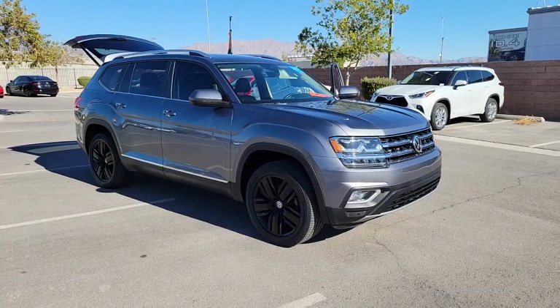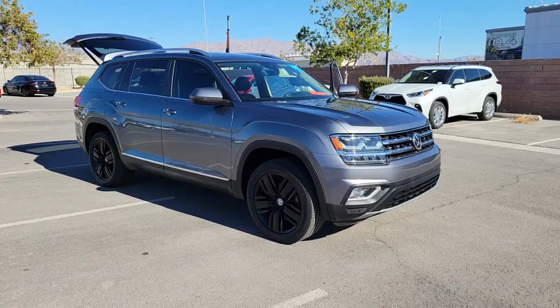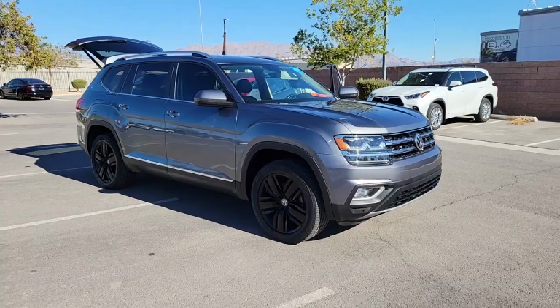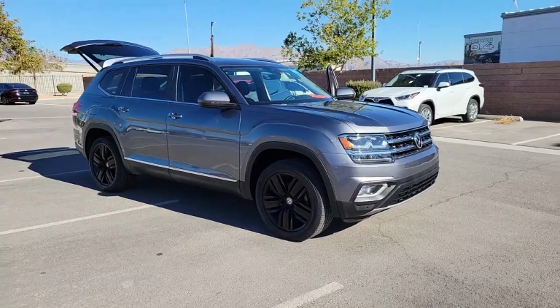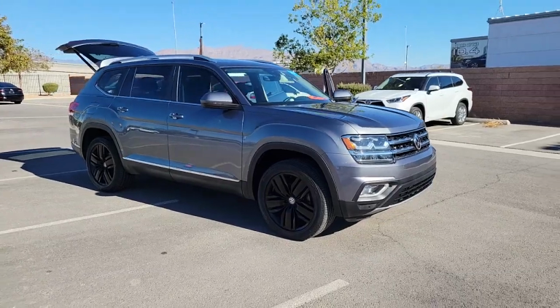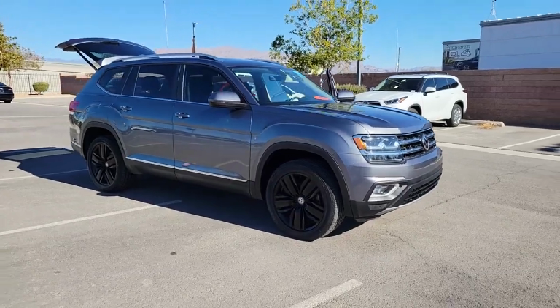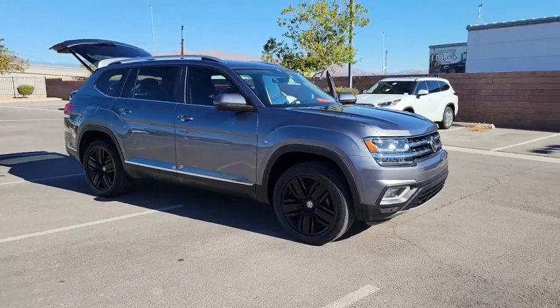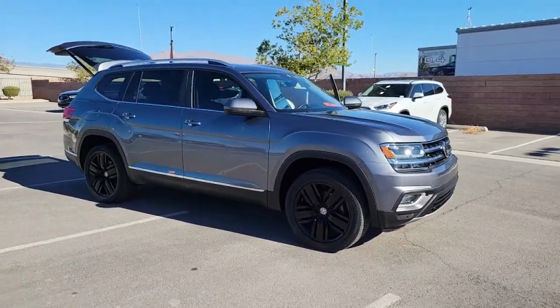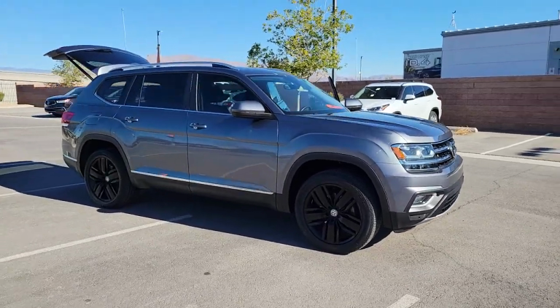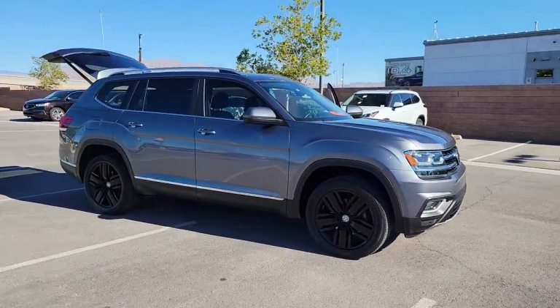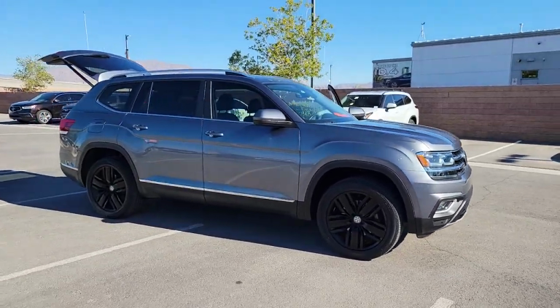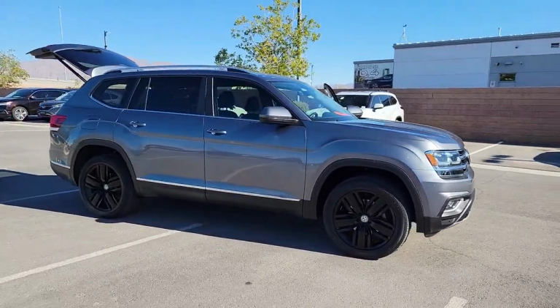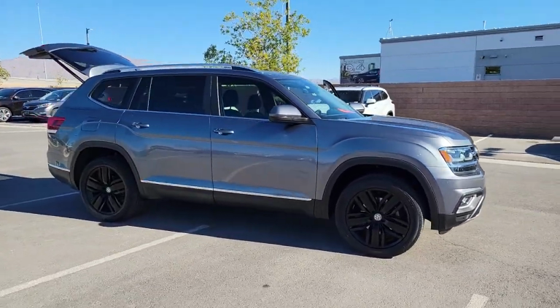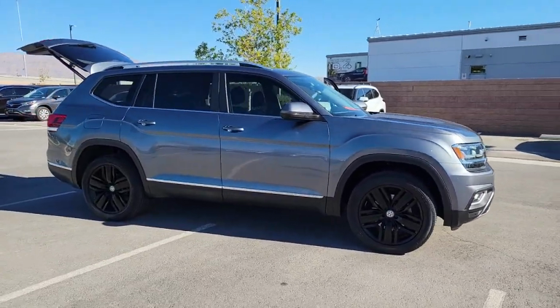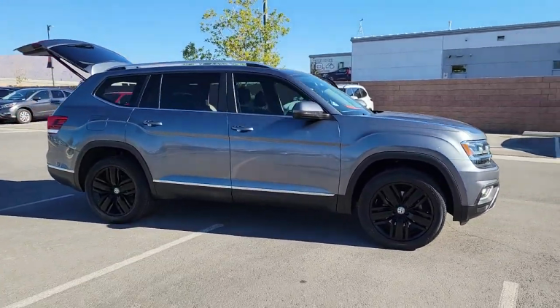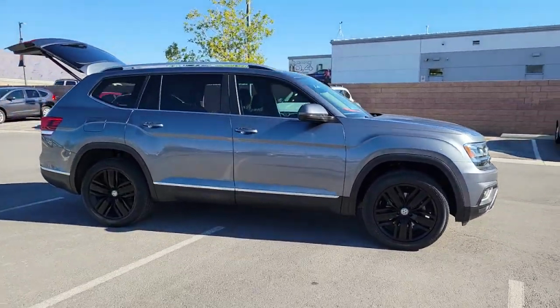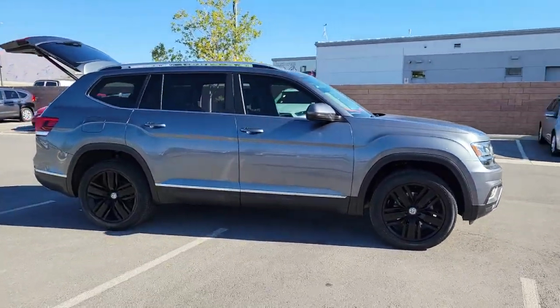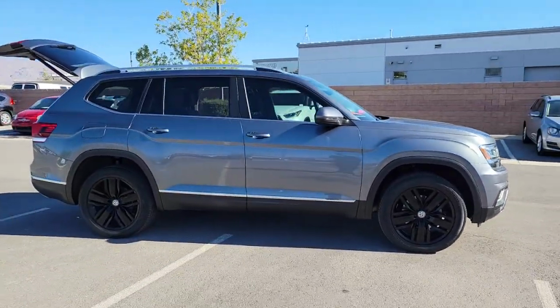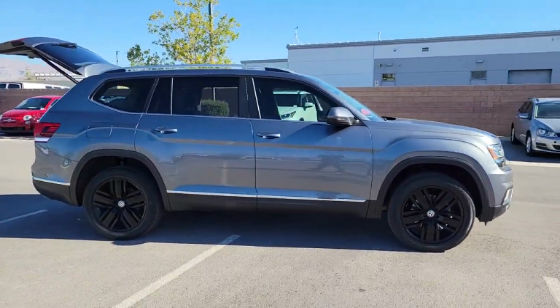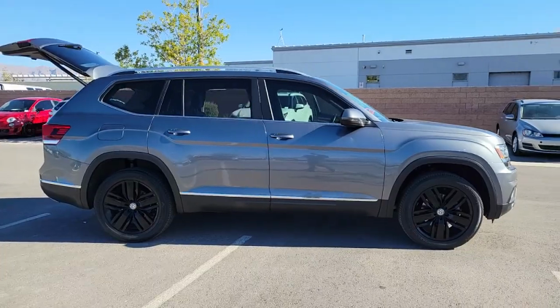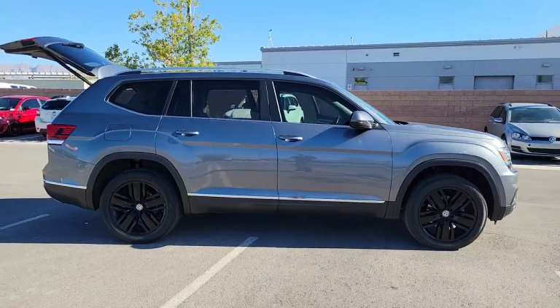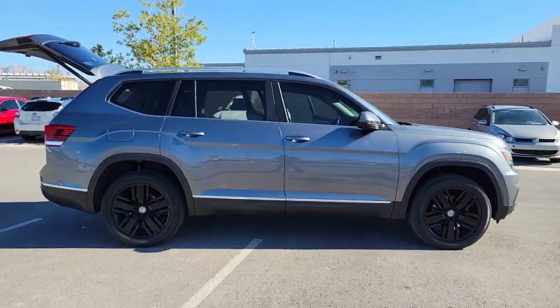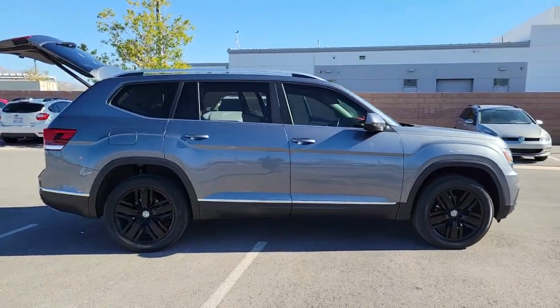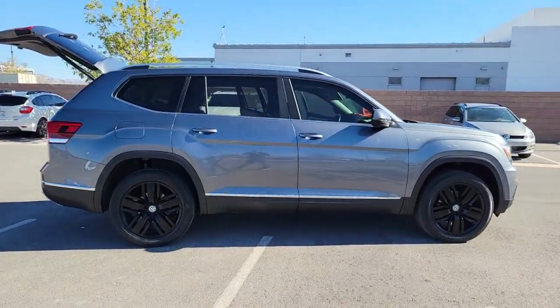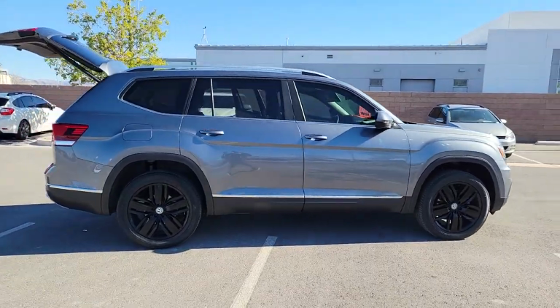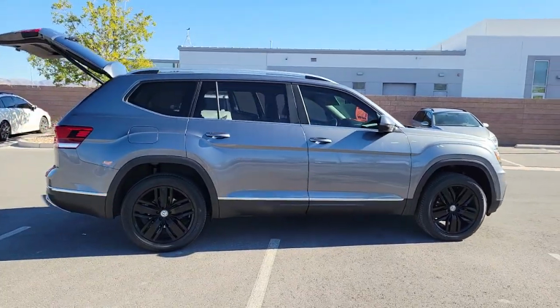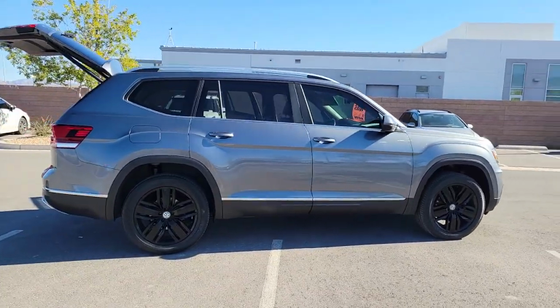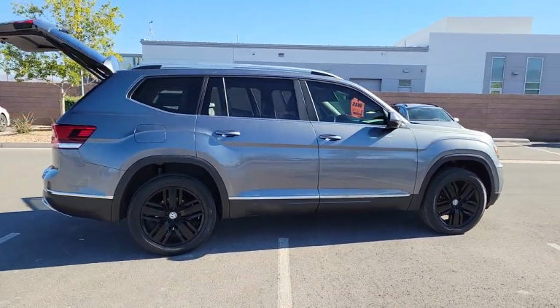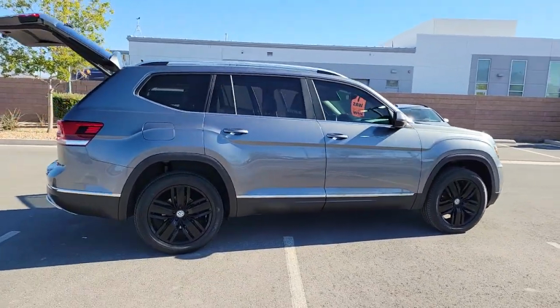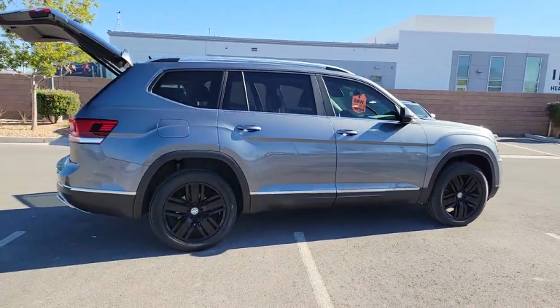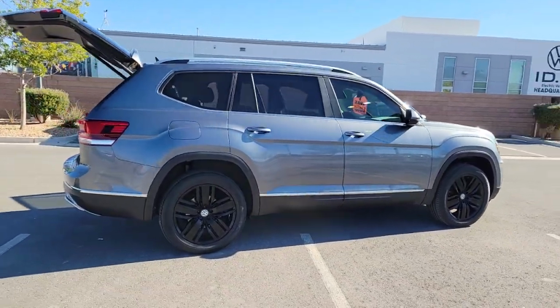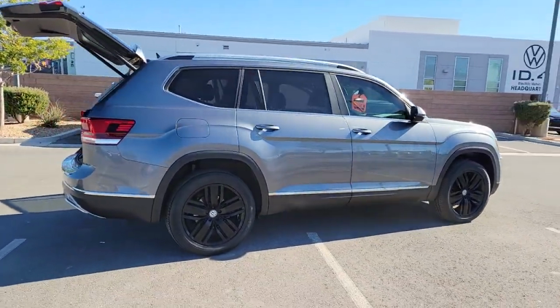Get into the 2019 Volkswagen Atlas. With less than 30,000 miles on the odometer, this vehicle provides excellent value.